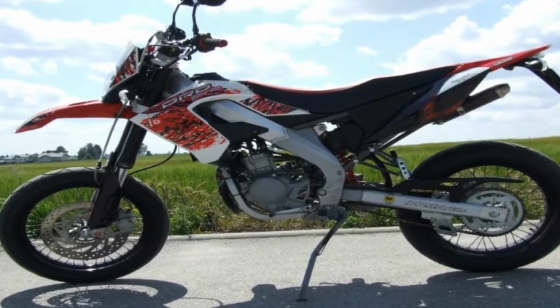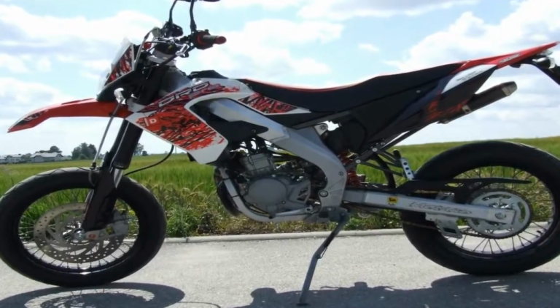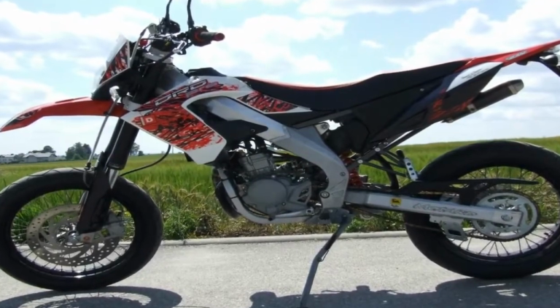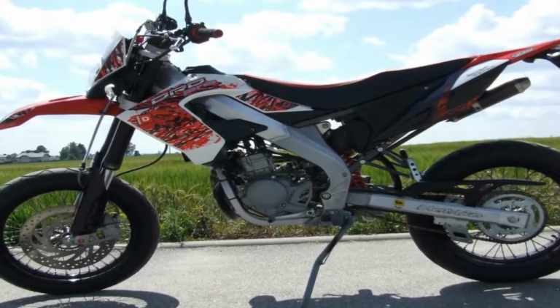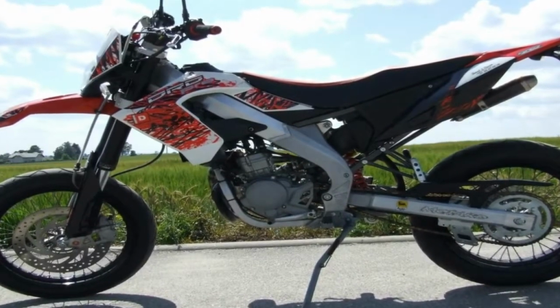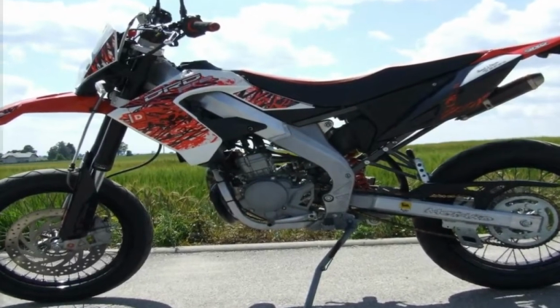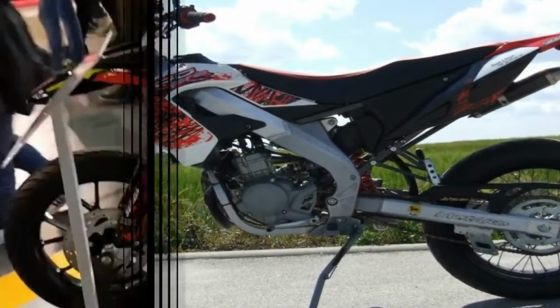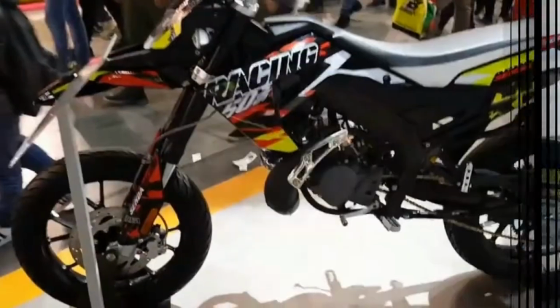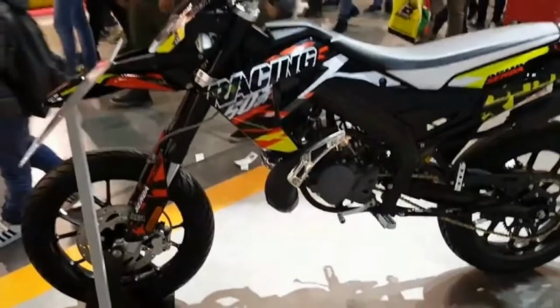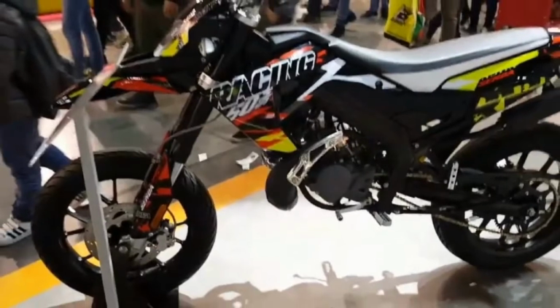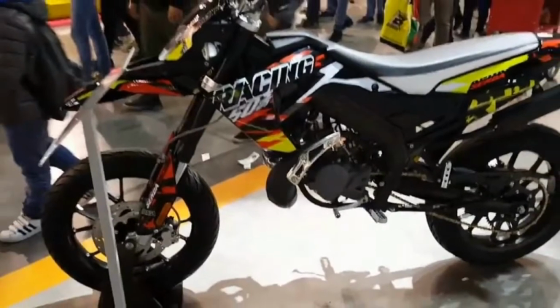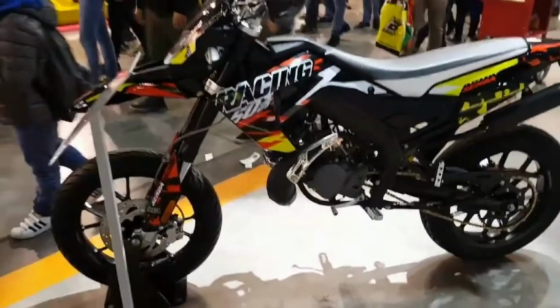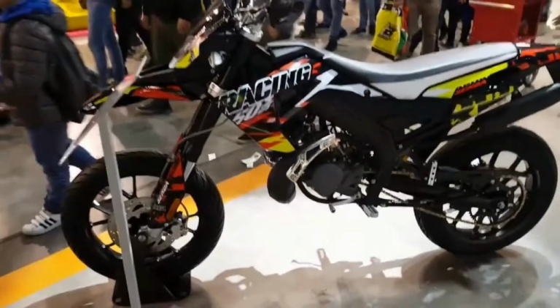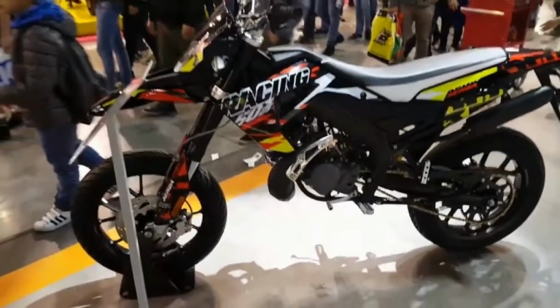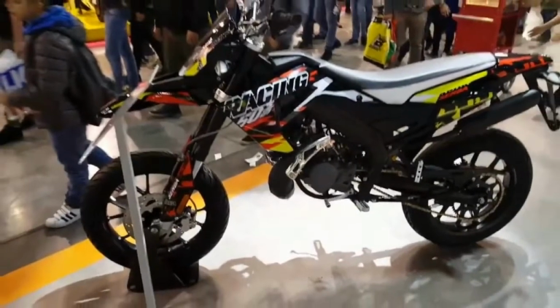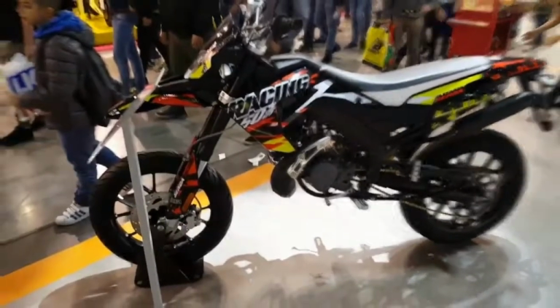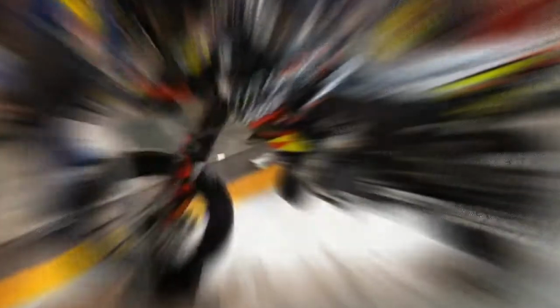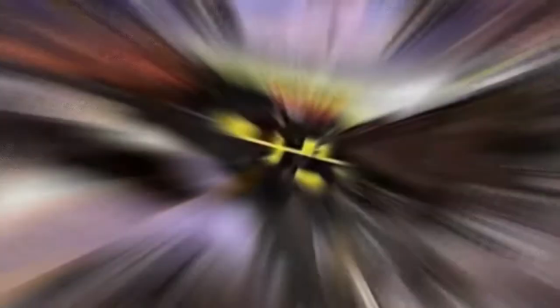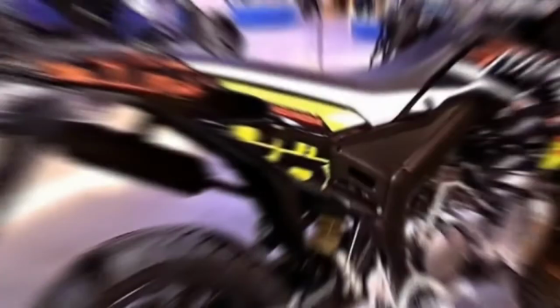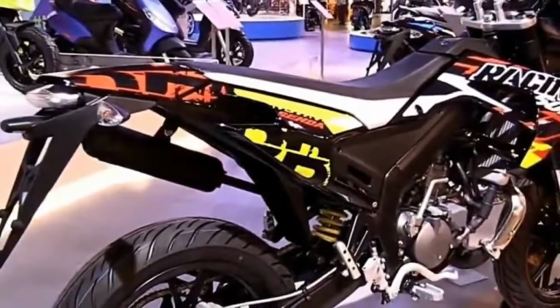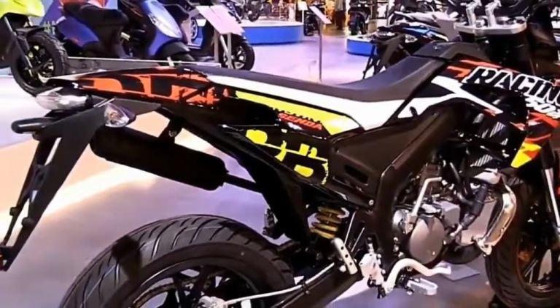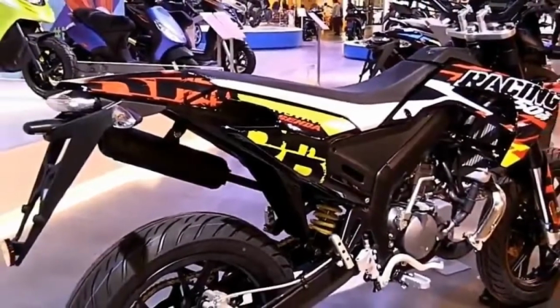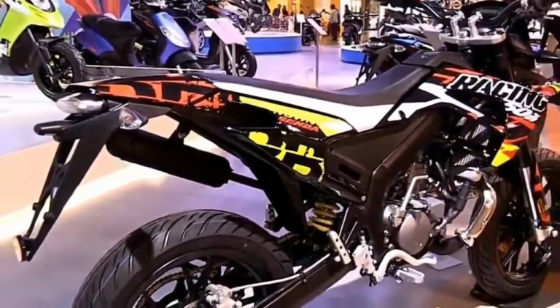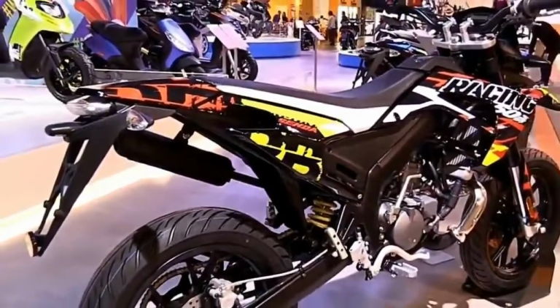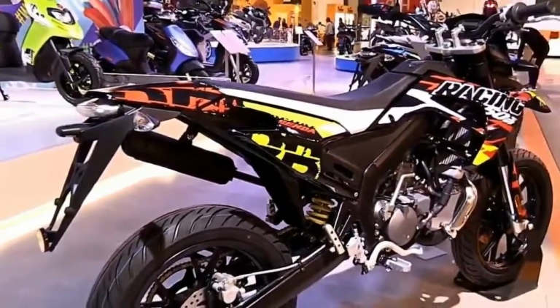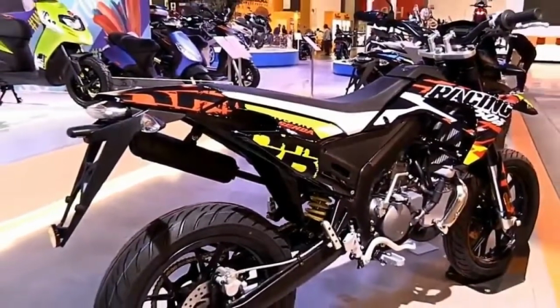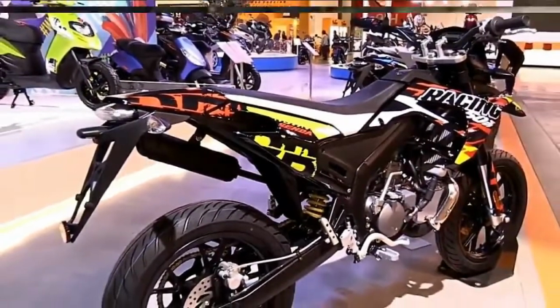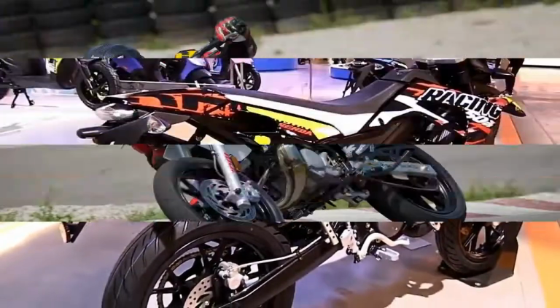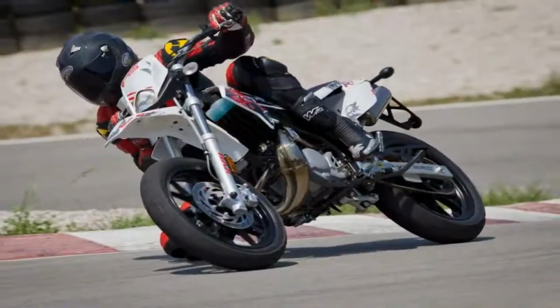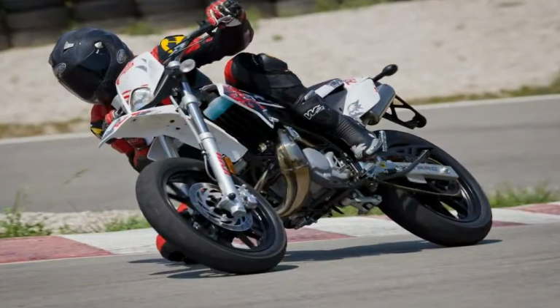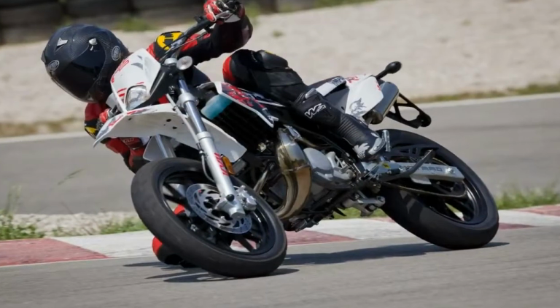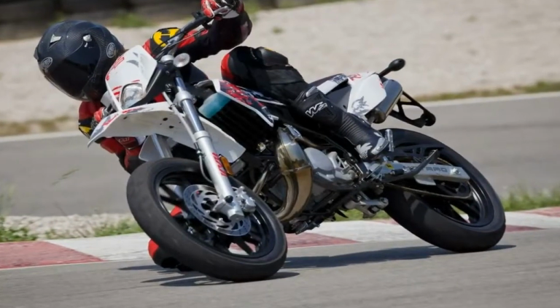El robusto chasis de doble viga fabricado en aluminio, con sus dimensionados brazos, da un aspecto tremendo. Sin embargo, ha dado paso a un bastidor de doble cuna de acero.